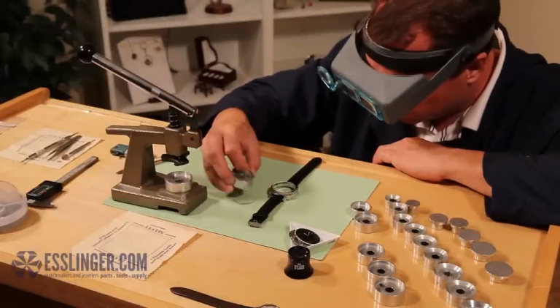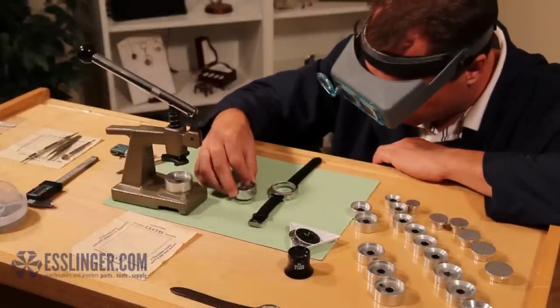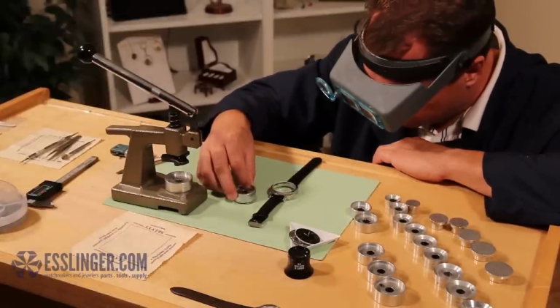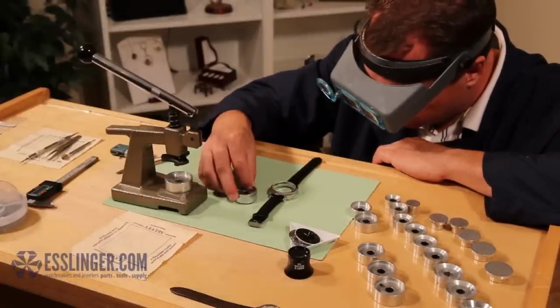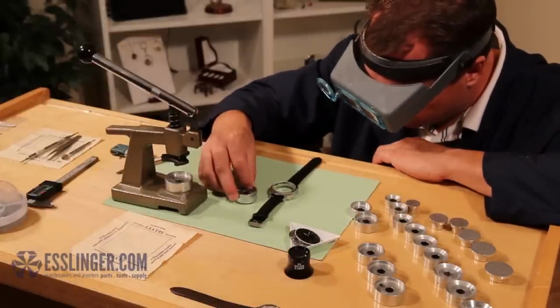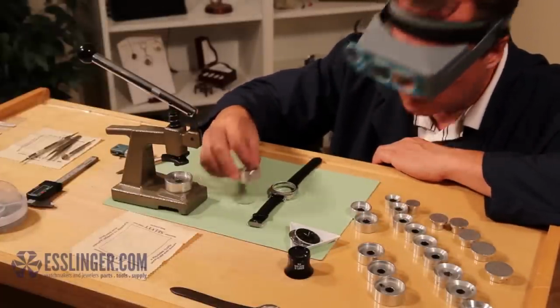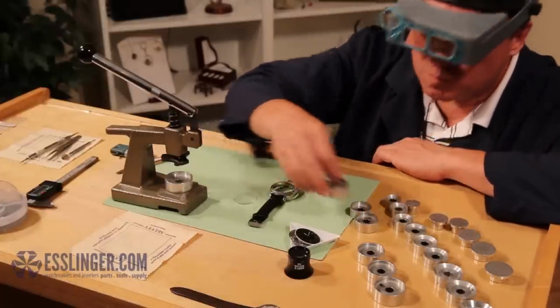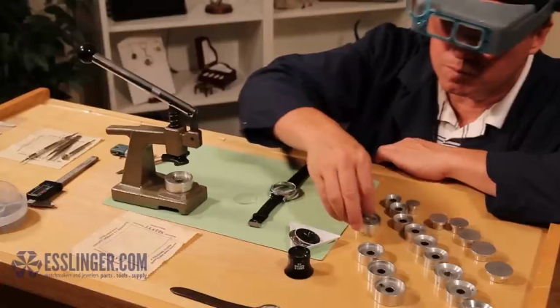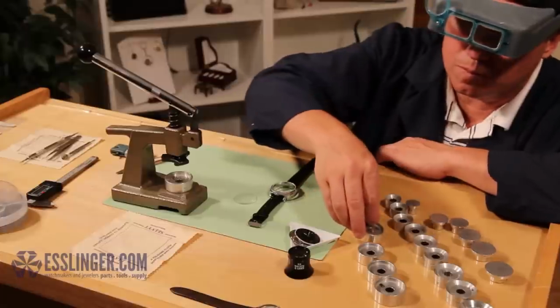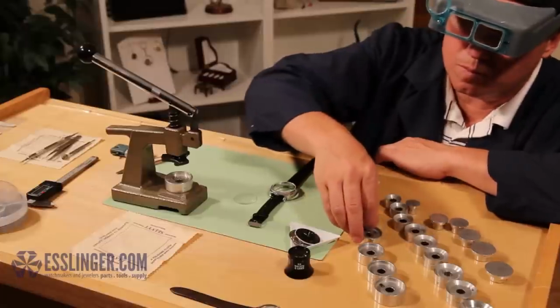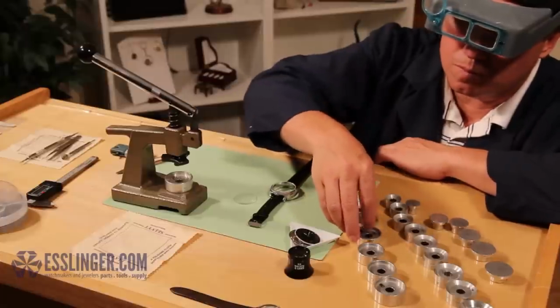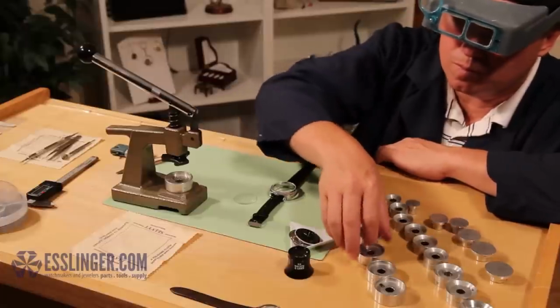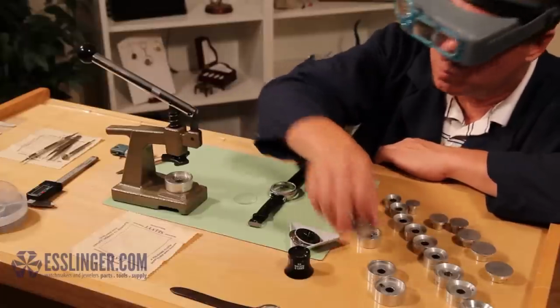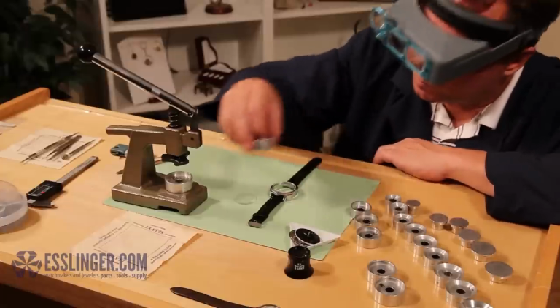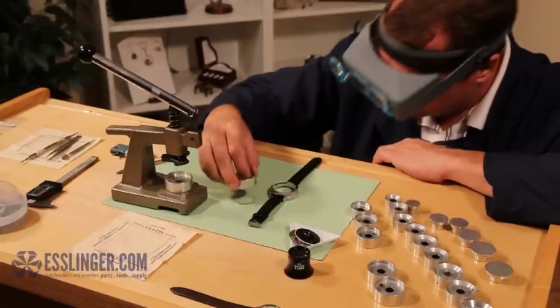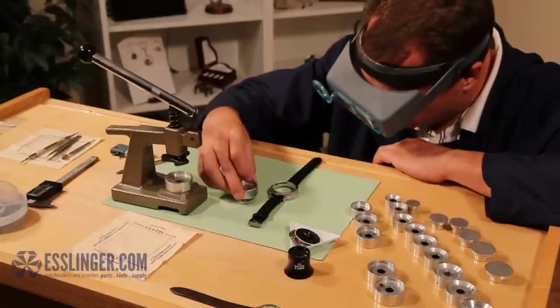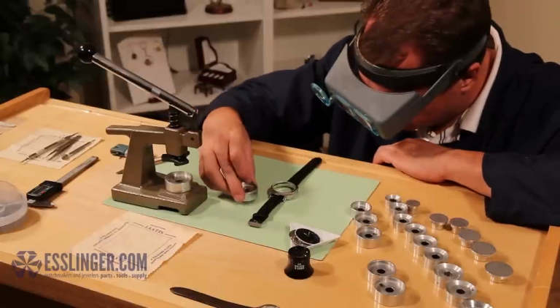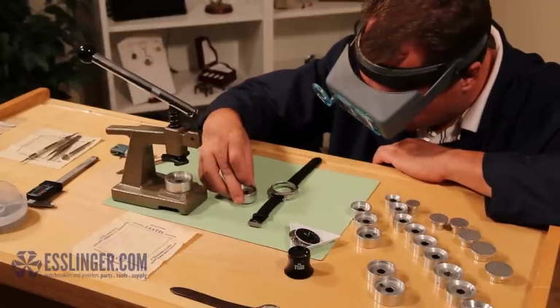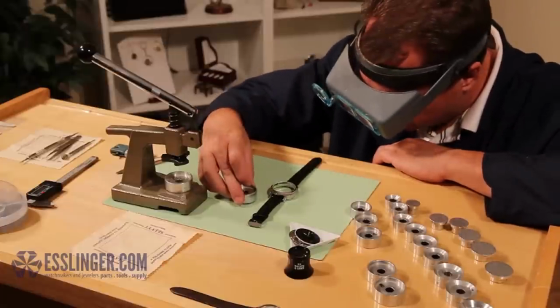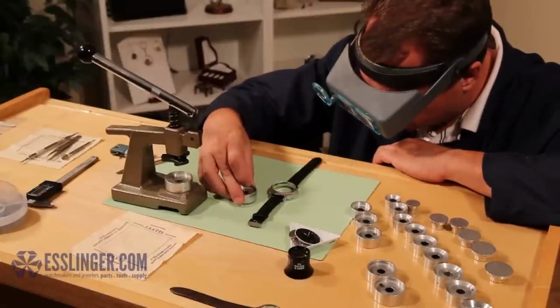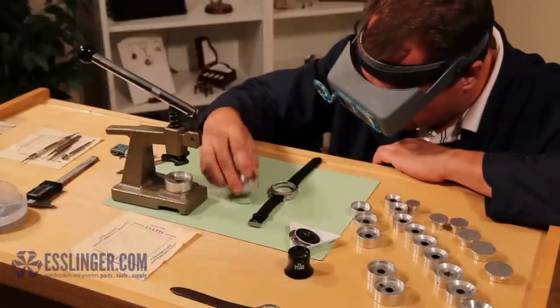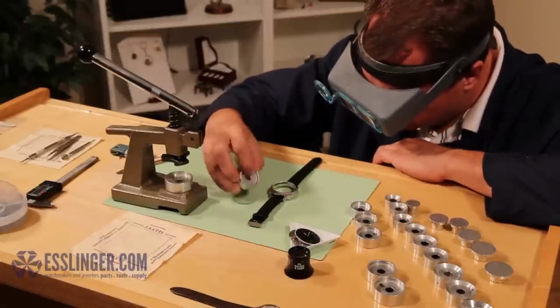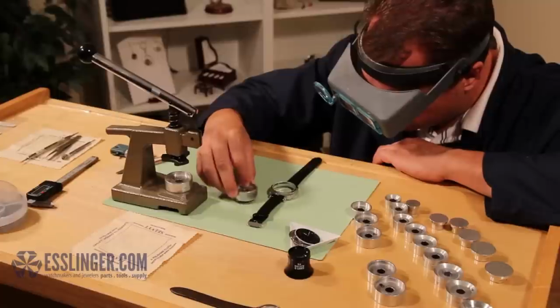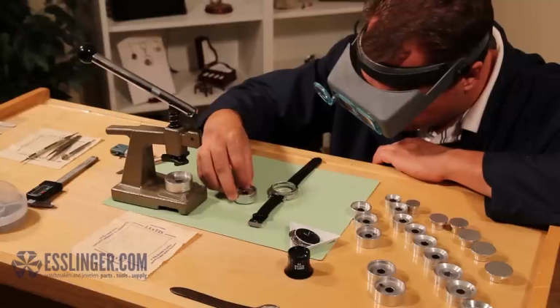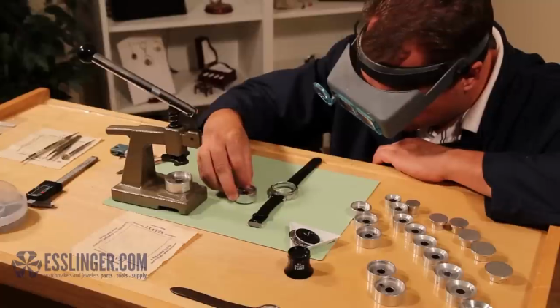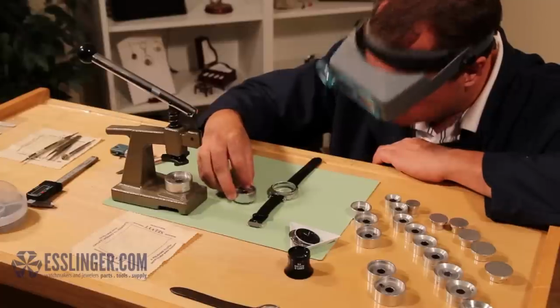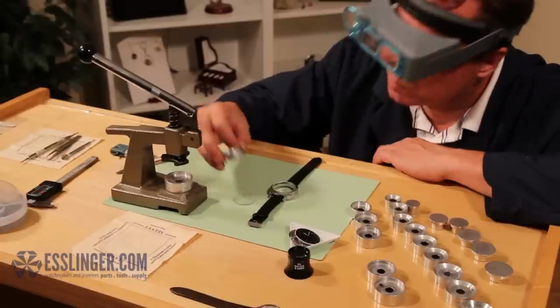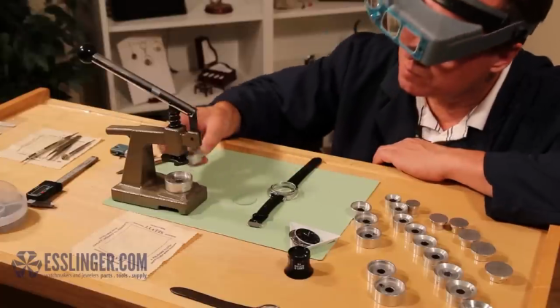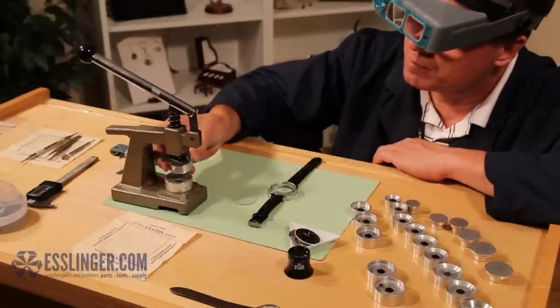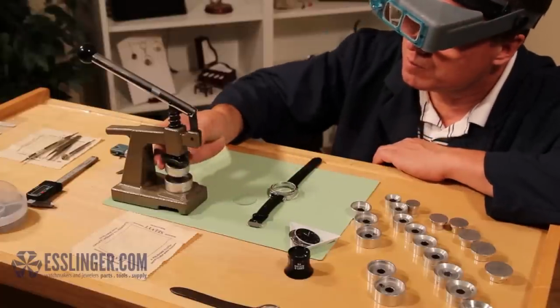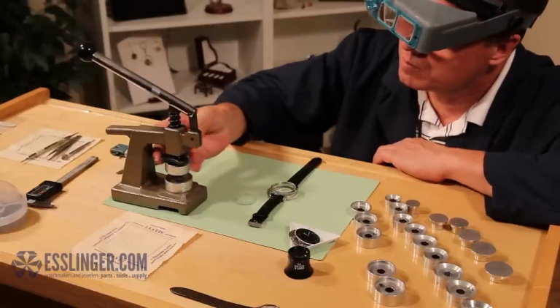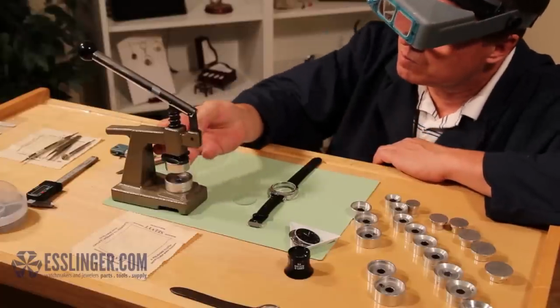Position the second die in the watch crystal press on the top post of the press that faces down toward the other die you have already placed.